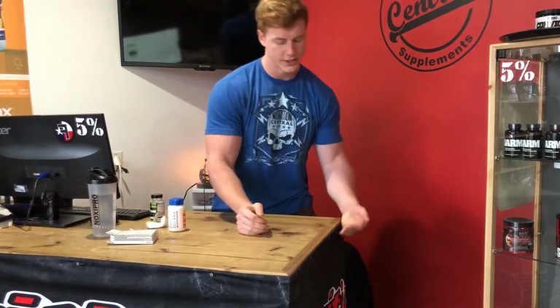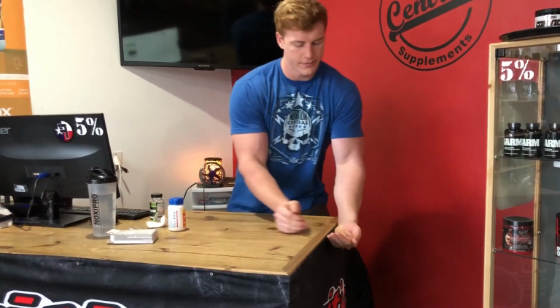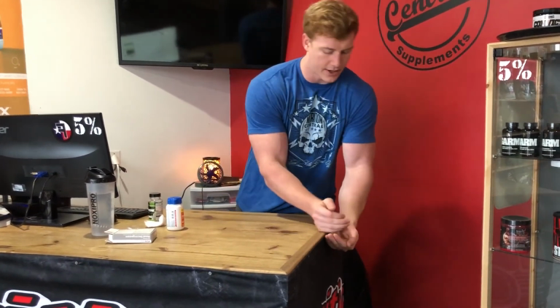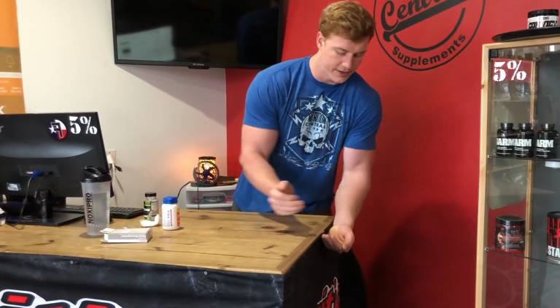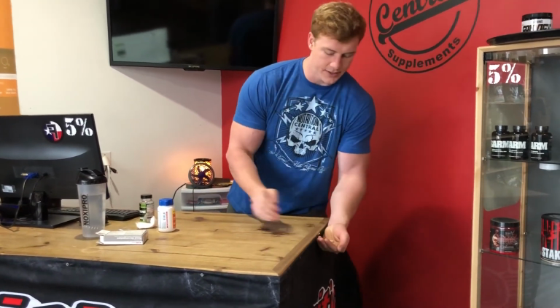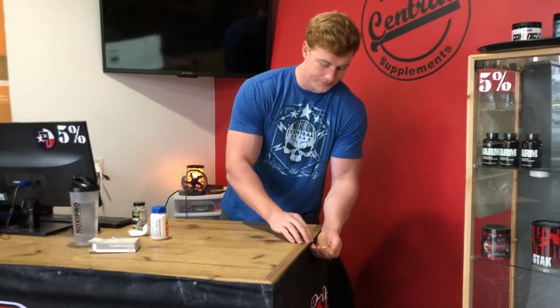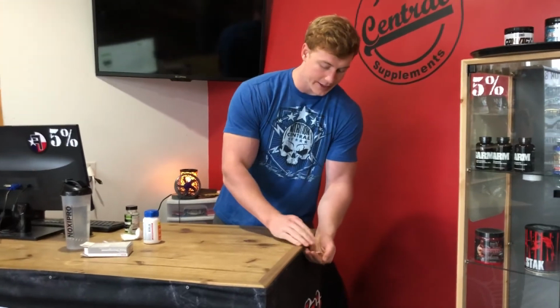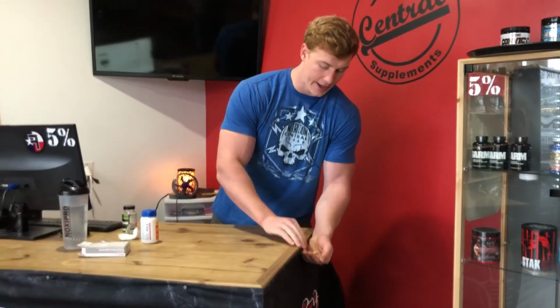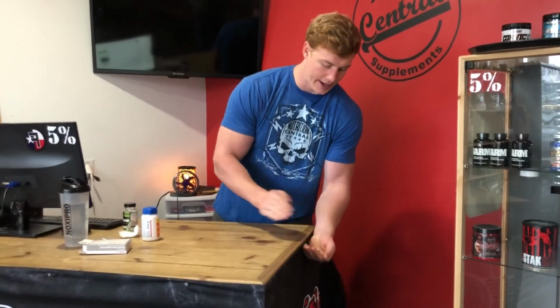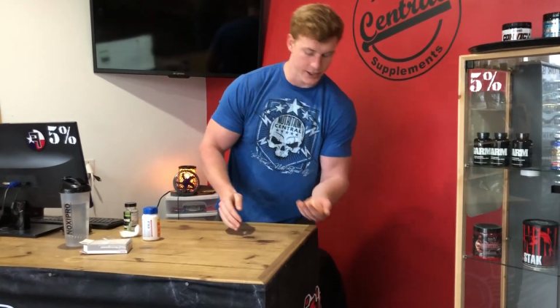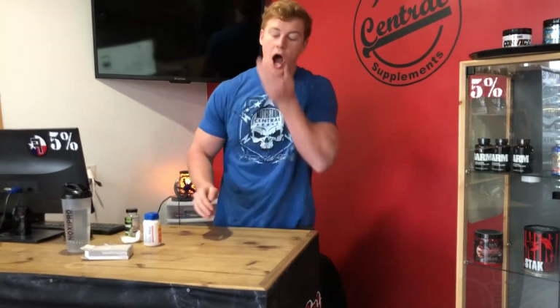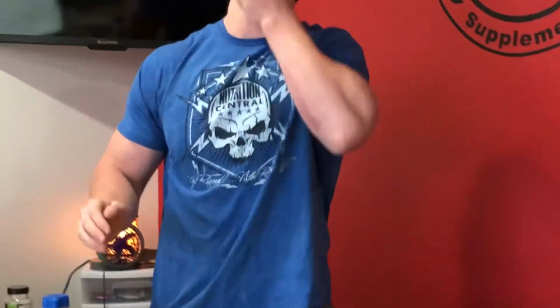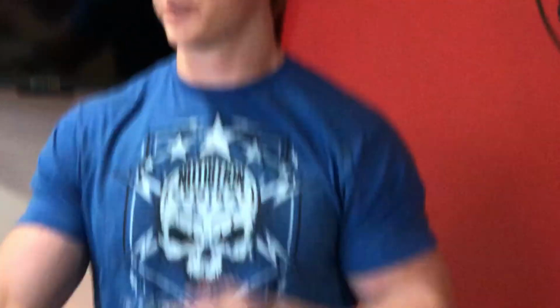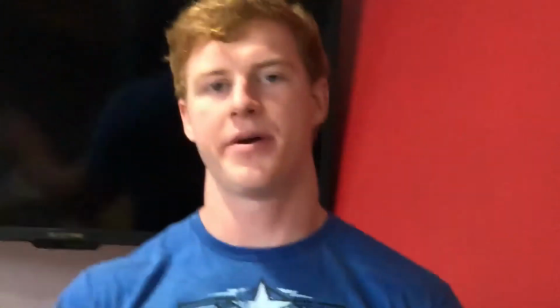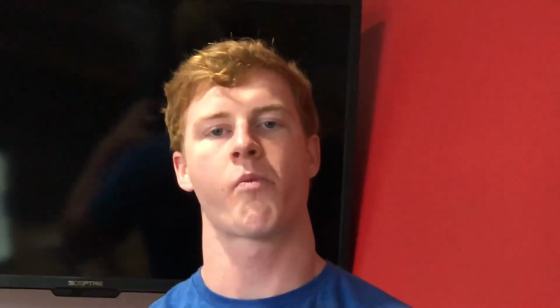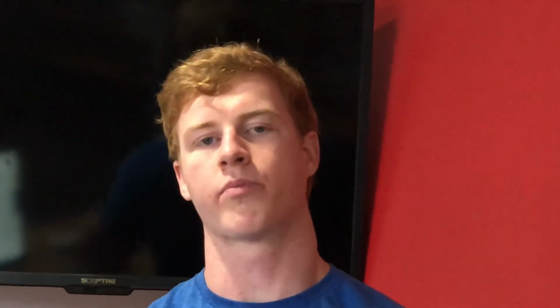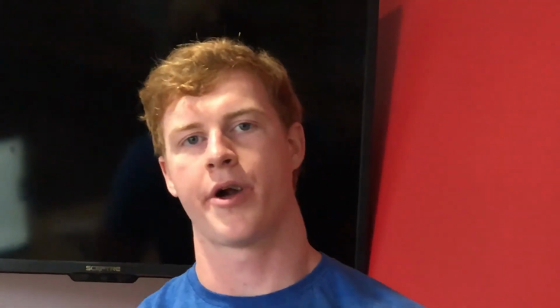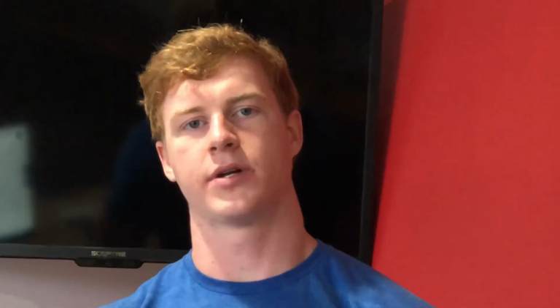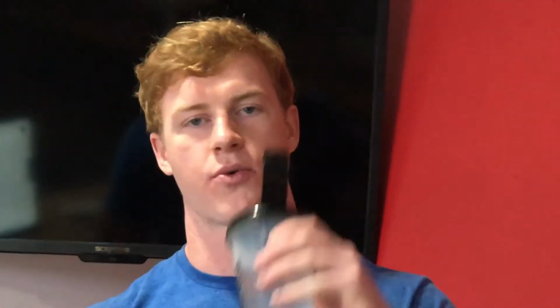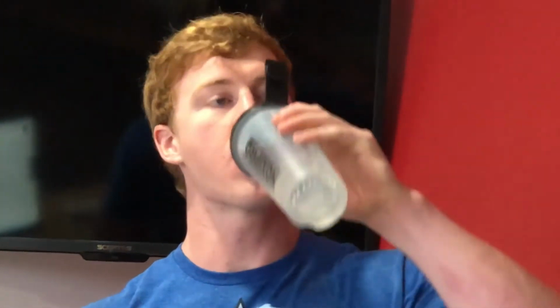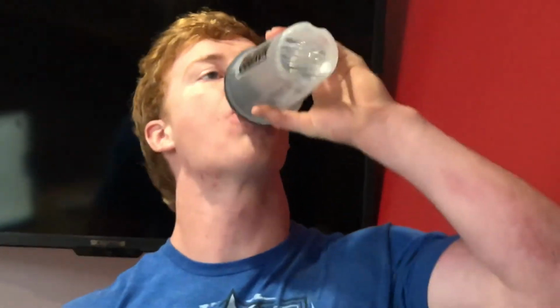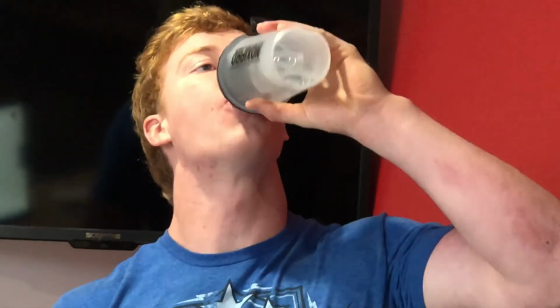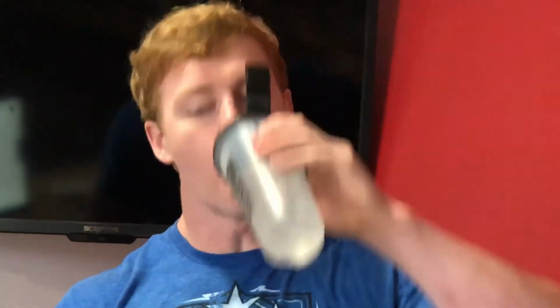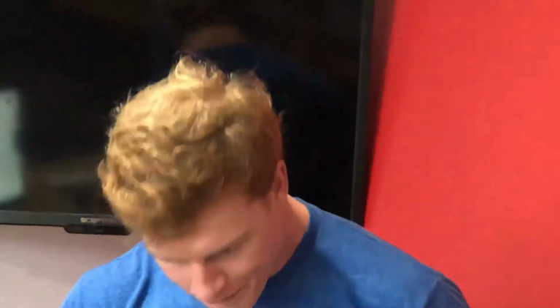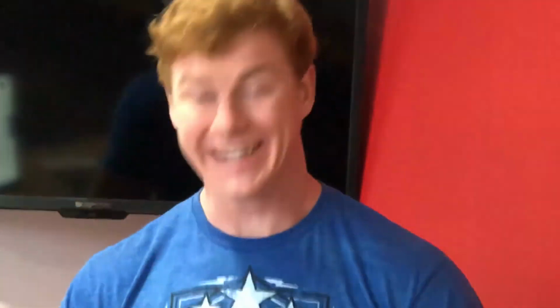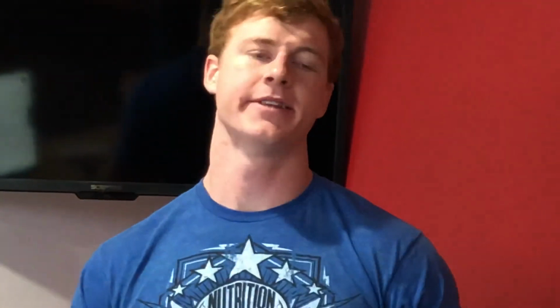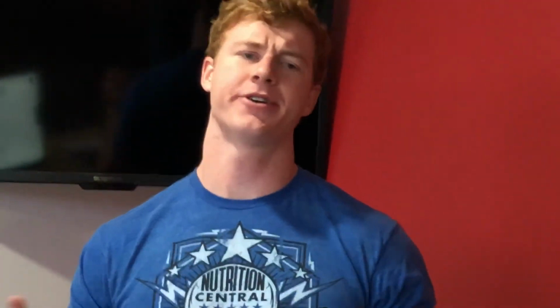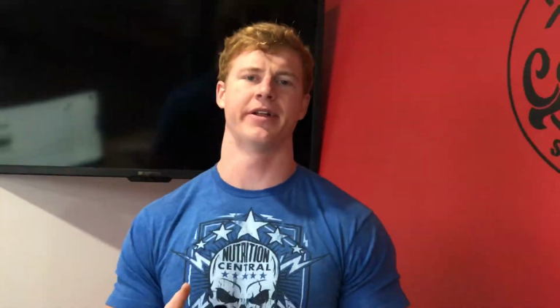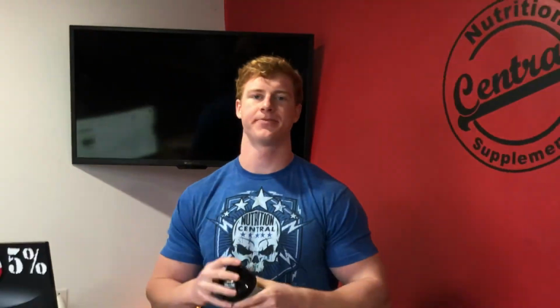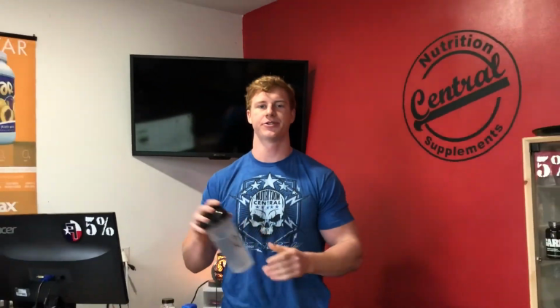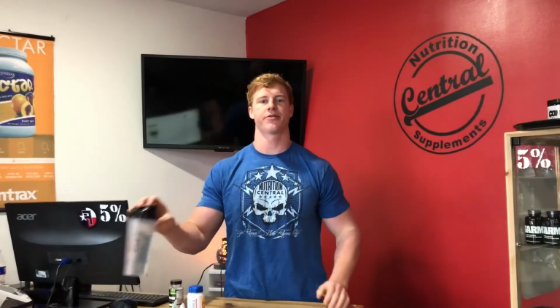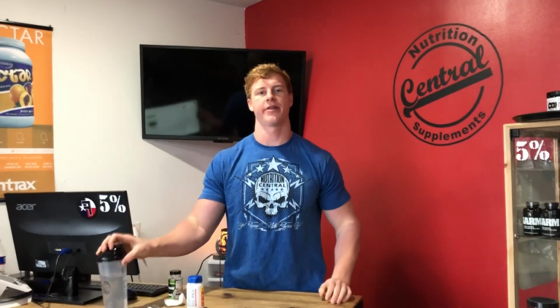So you take all of these, slam them, and drink water. Then you're good to go. I just wanted to throw that out there.